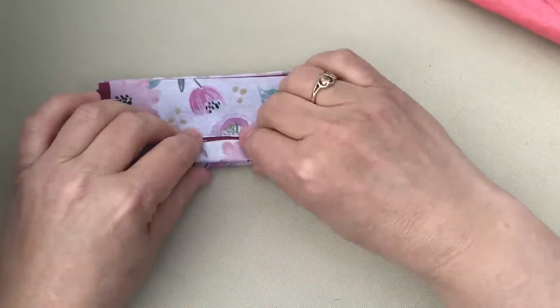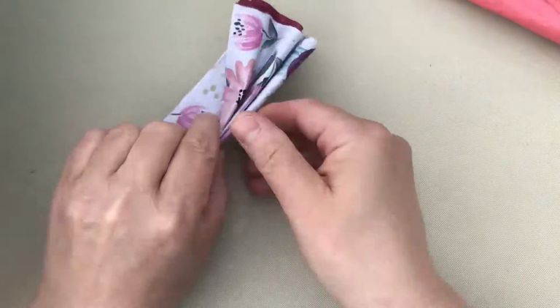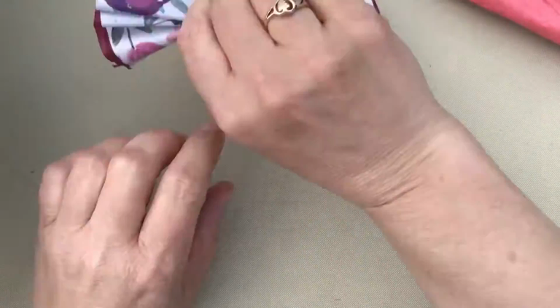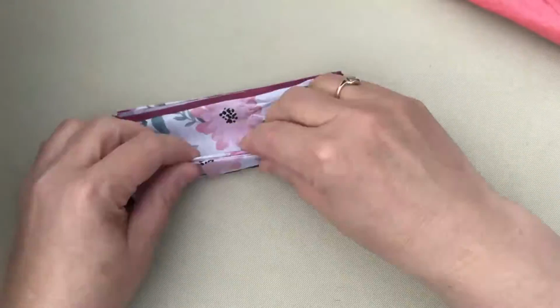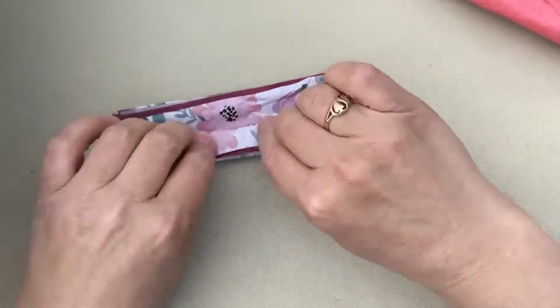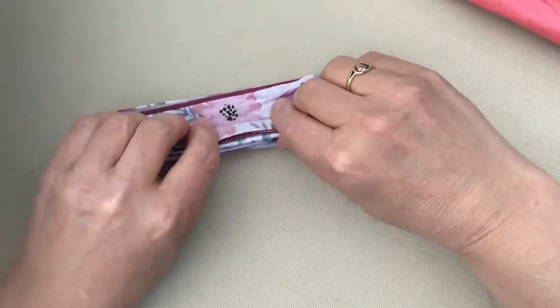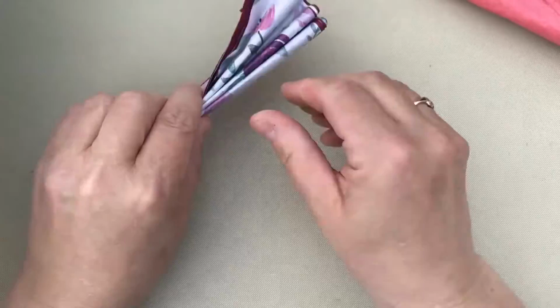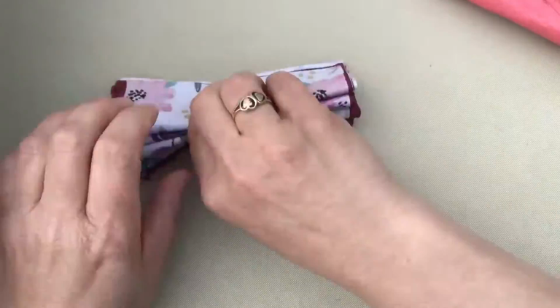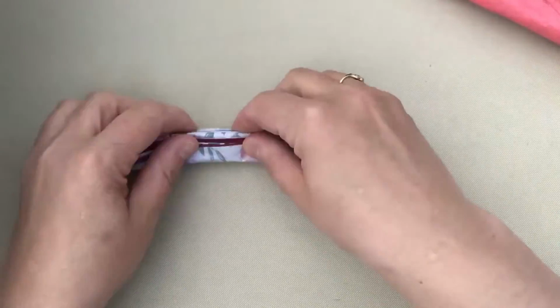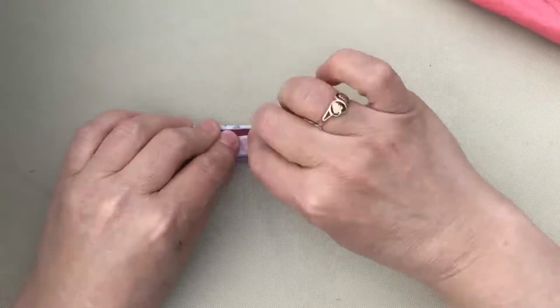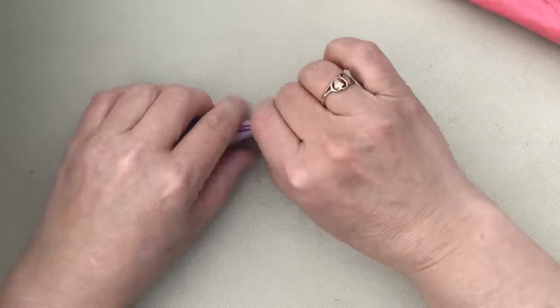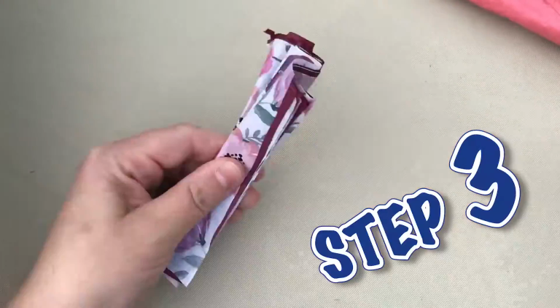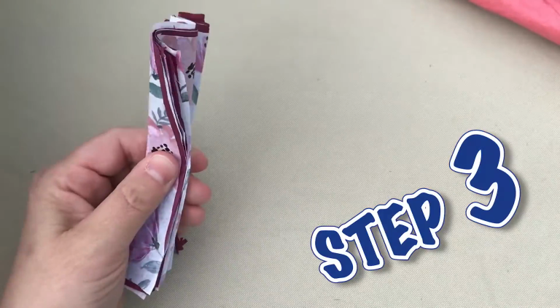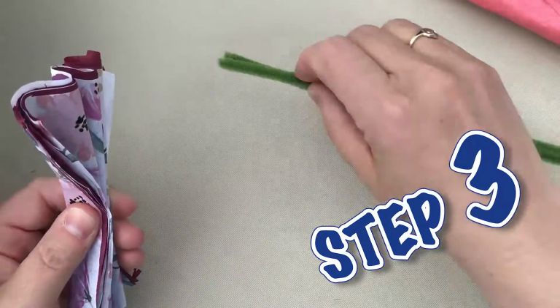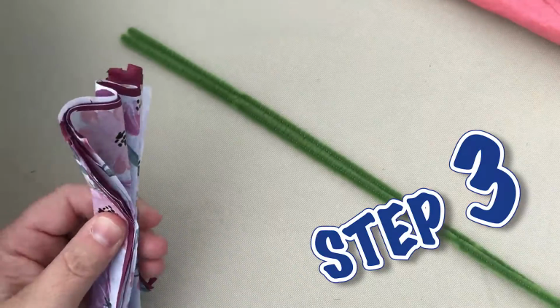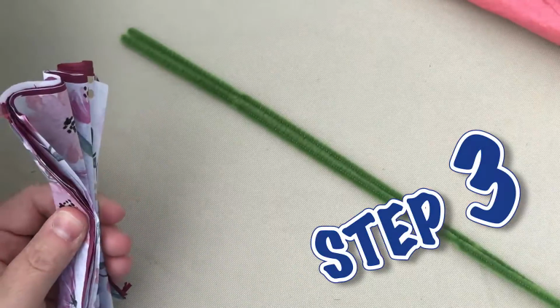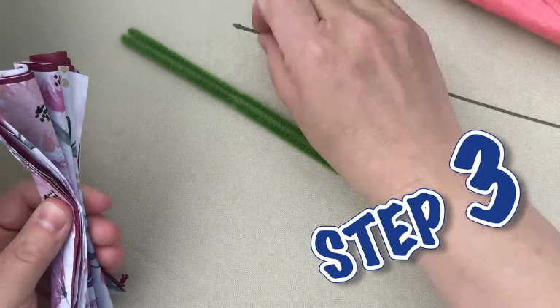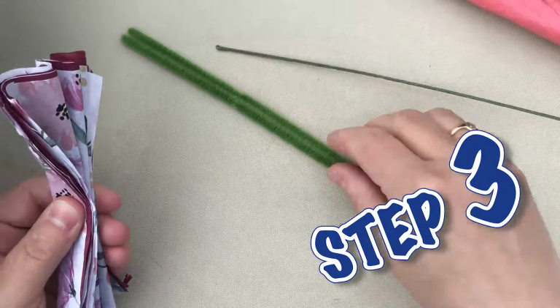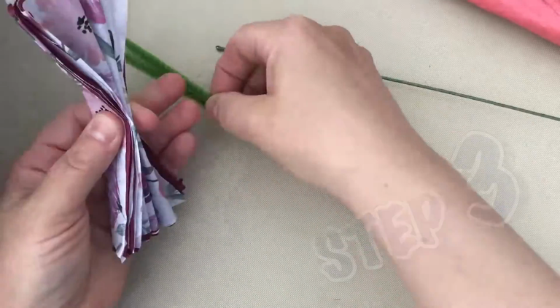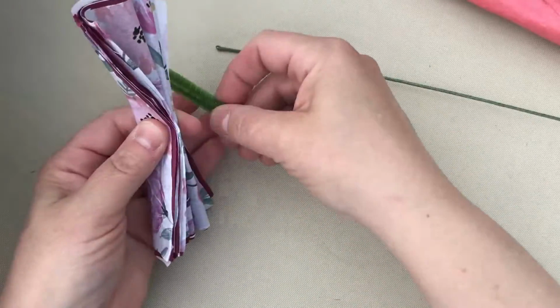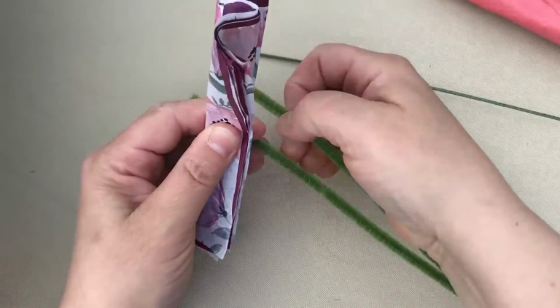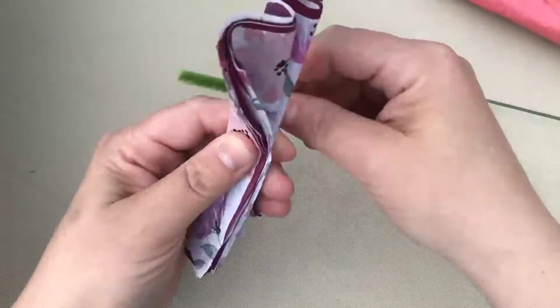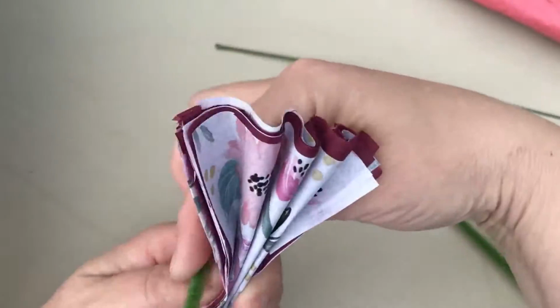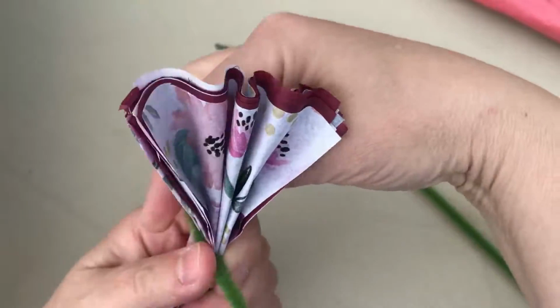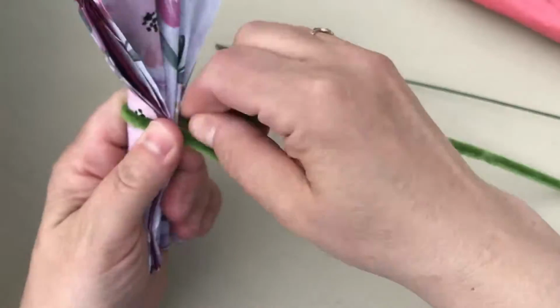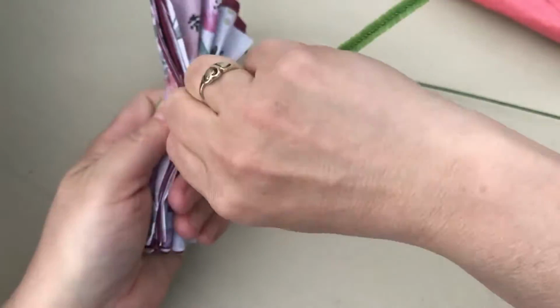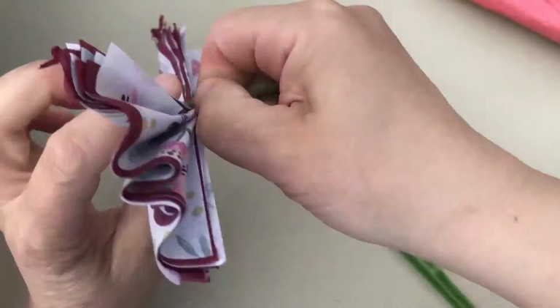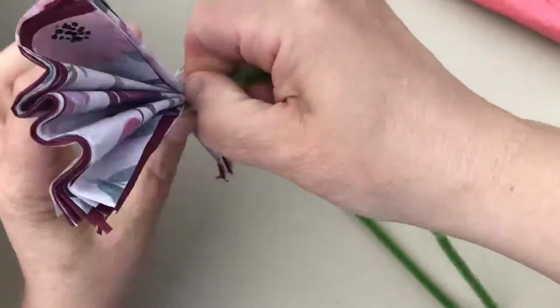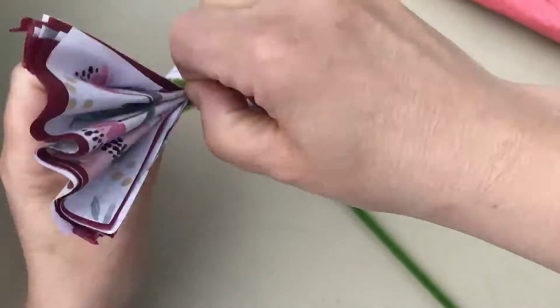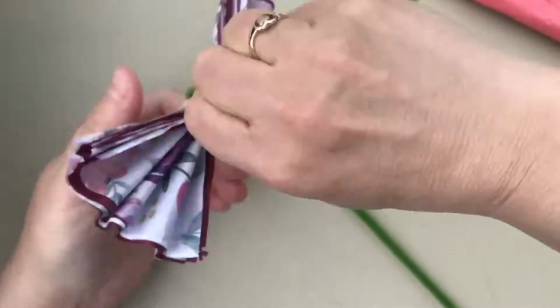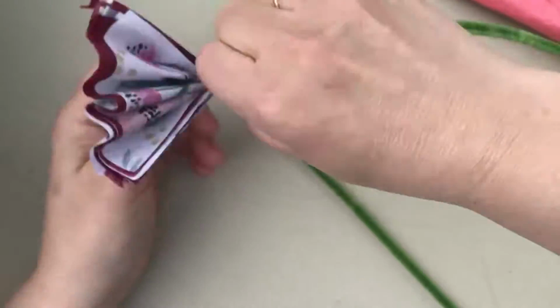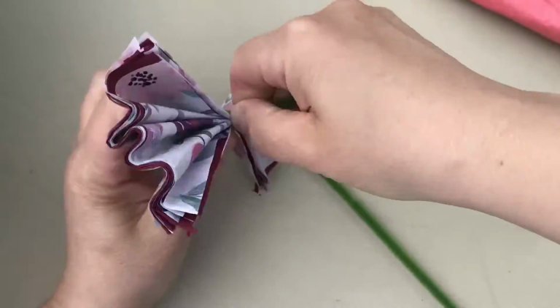Once you get it to the very end, you can then take pipe cleaners or wire — pipe cleaners are a little more fun. You can hang them in all sorts of different things and you just twist and twist and twist like that.